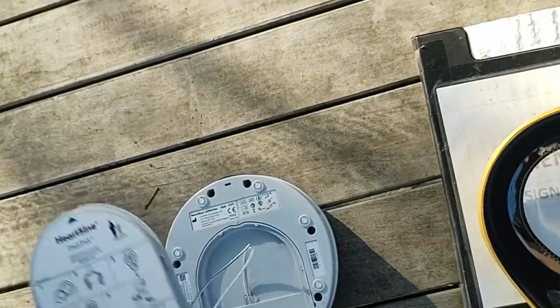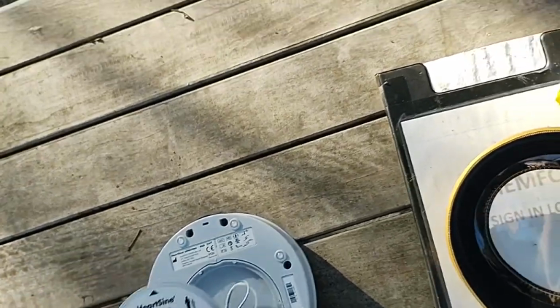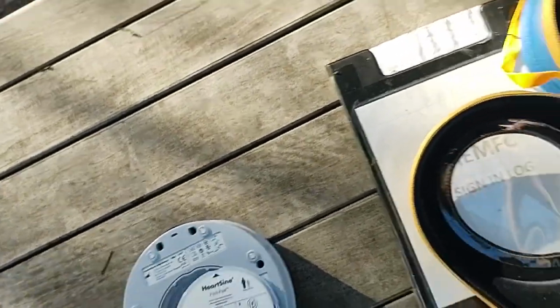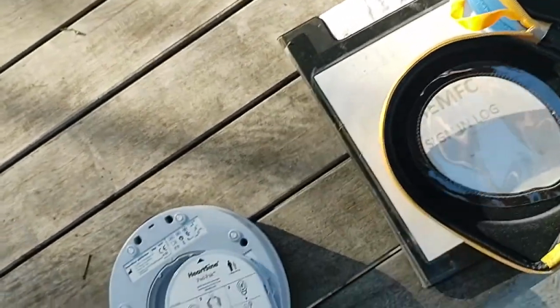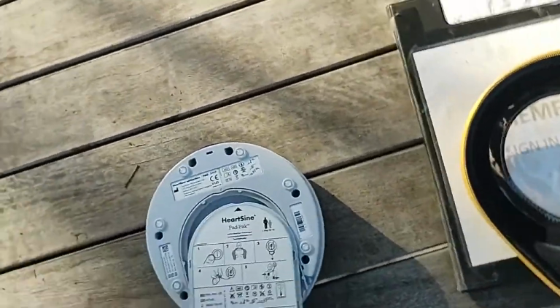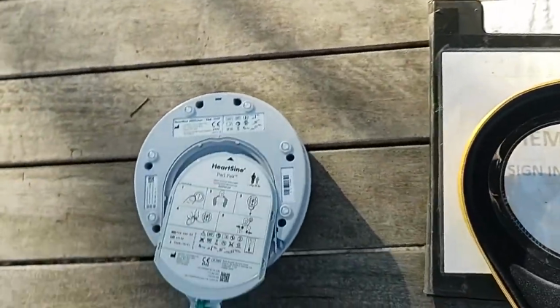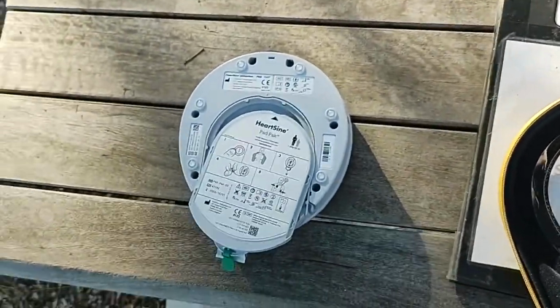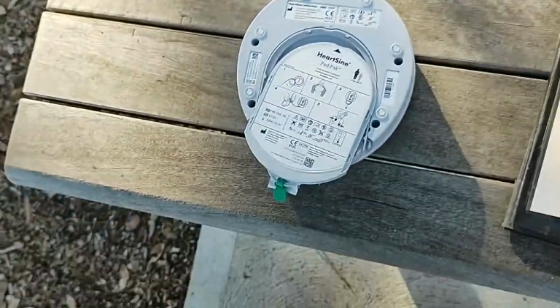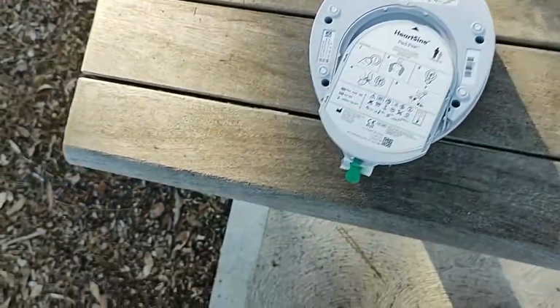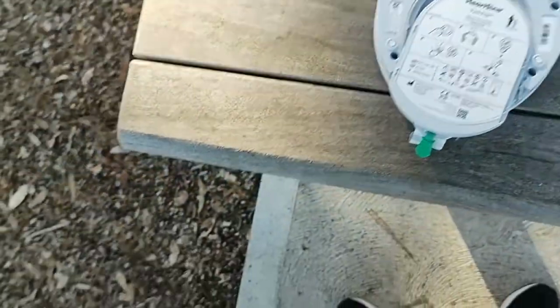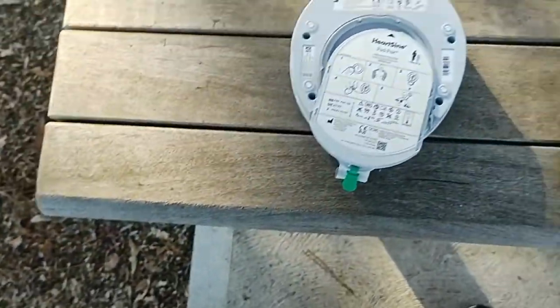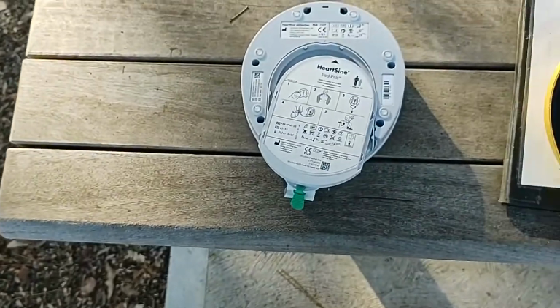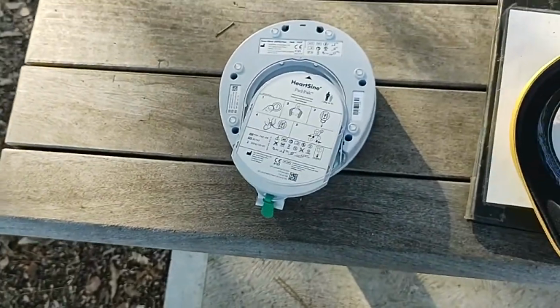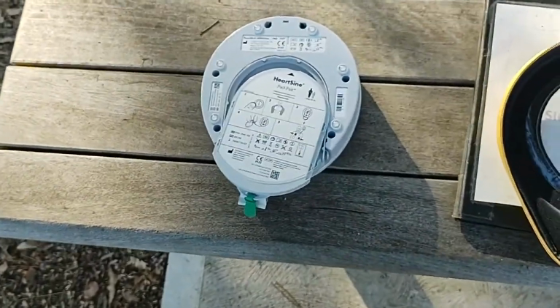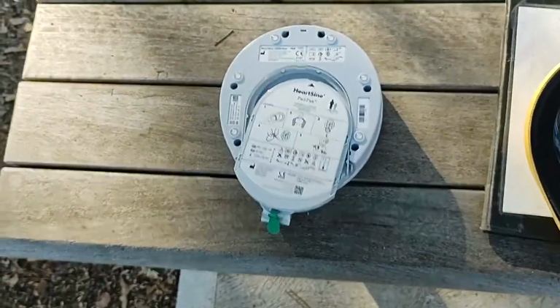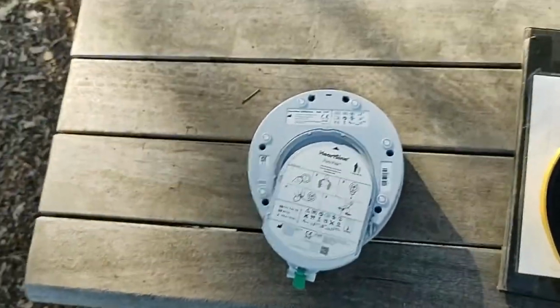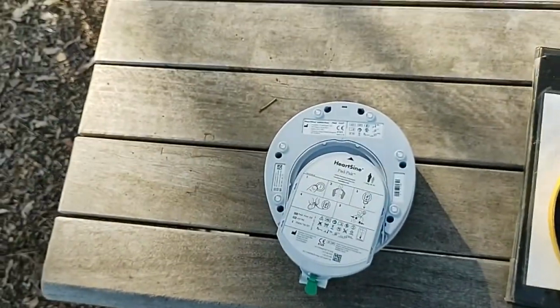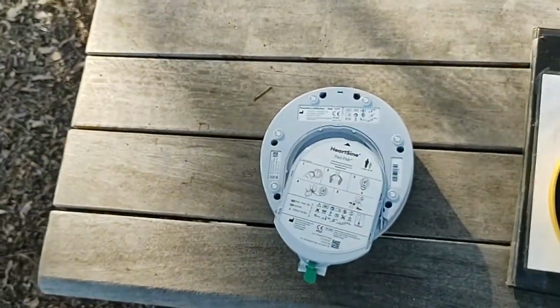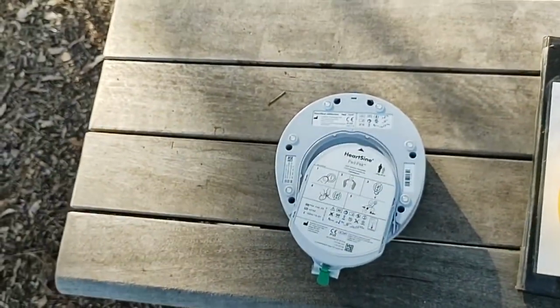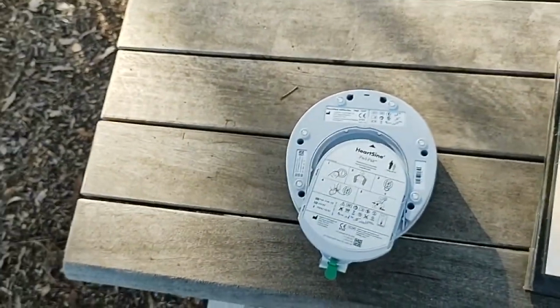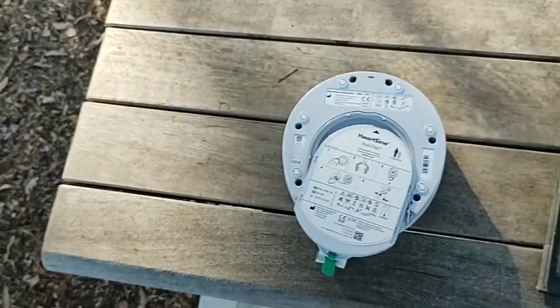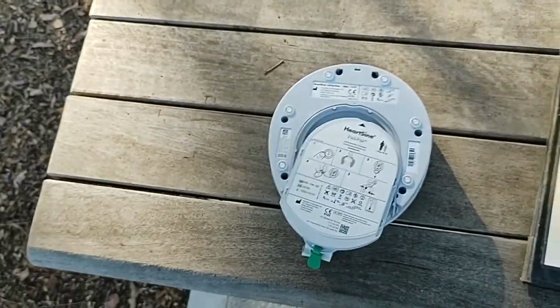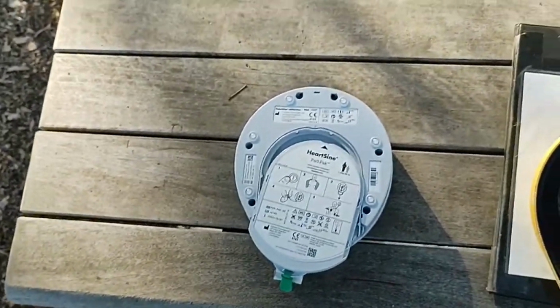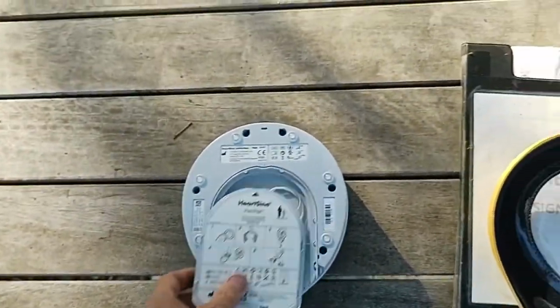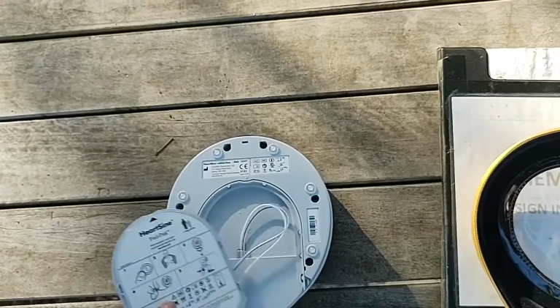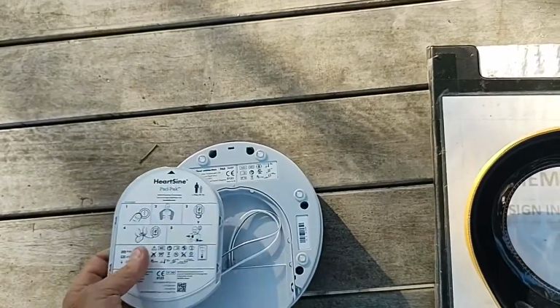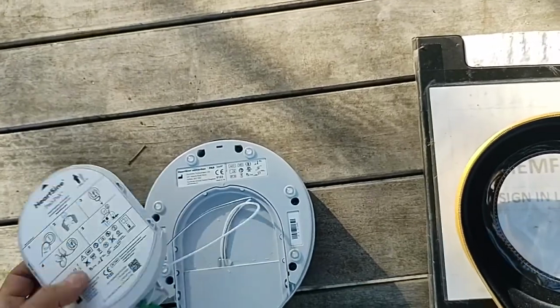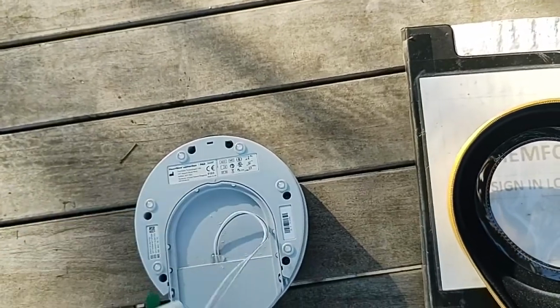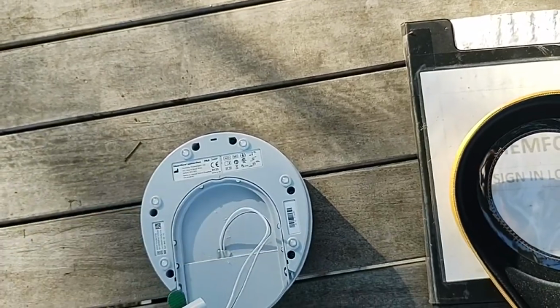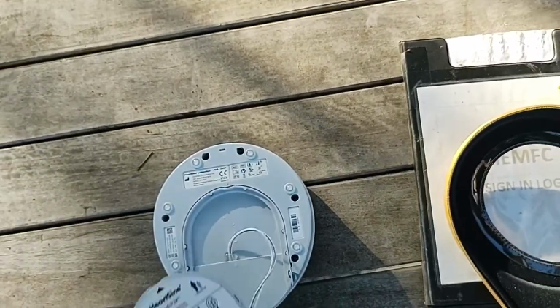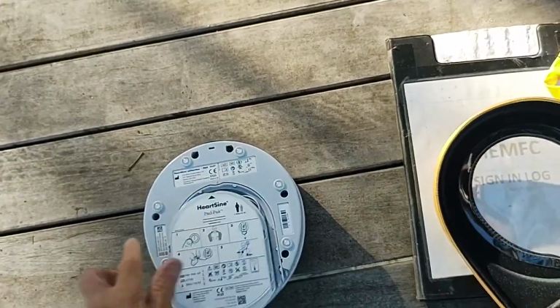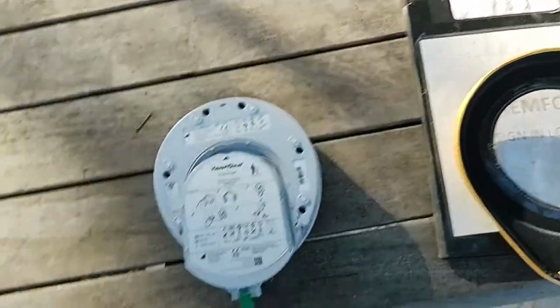That's what we need to do in quite a hurry if someone here has issues with their heart. That's what the defibrillator looks like, and that's what we need to get going for this to work.